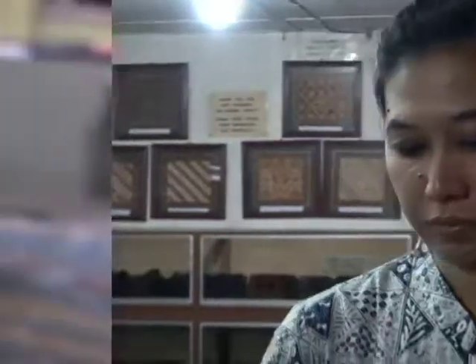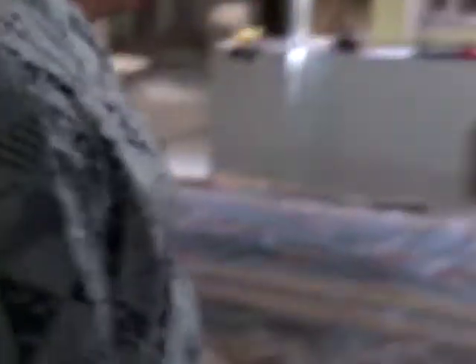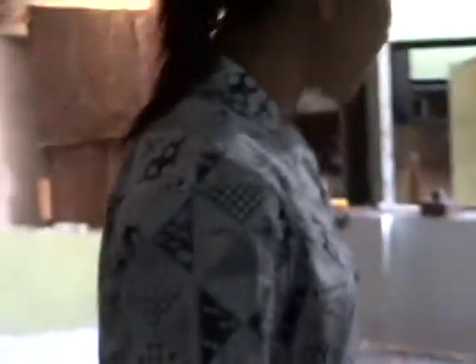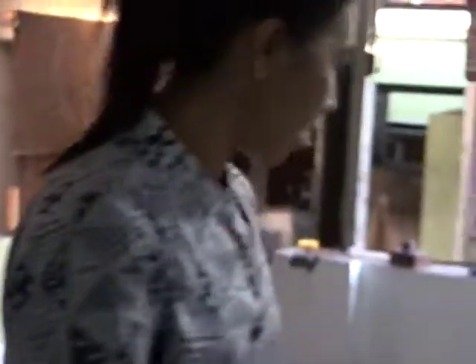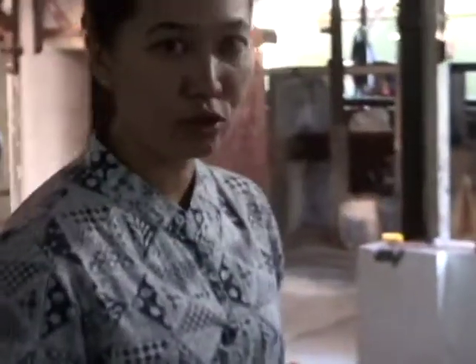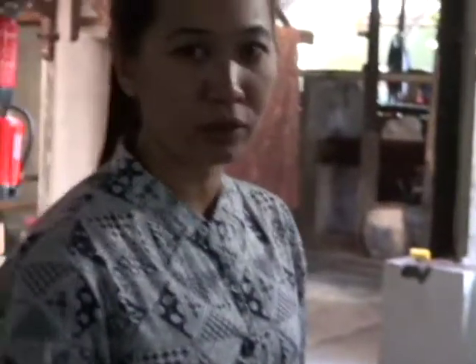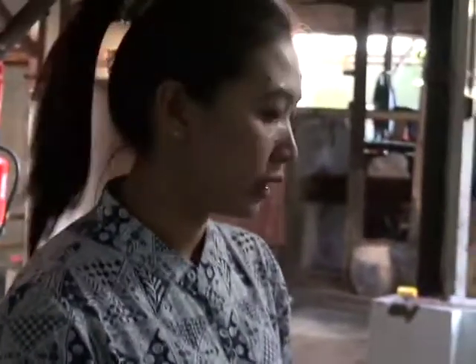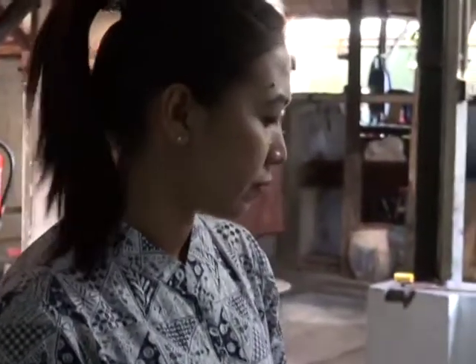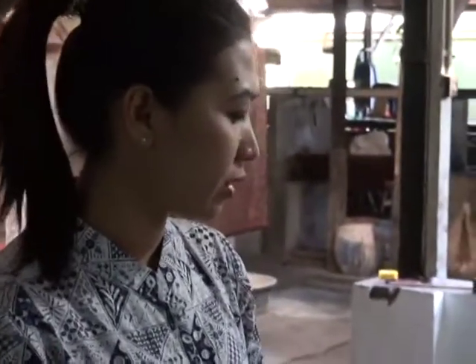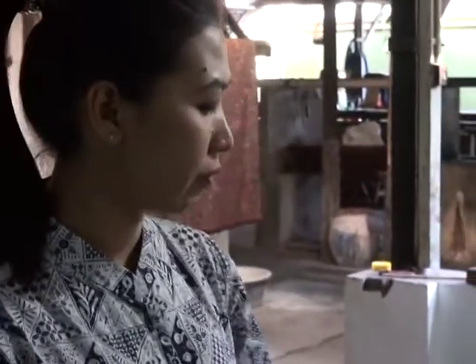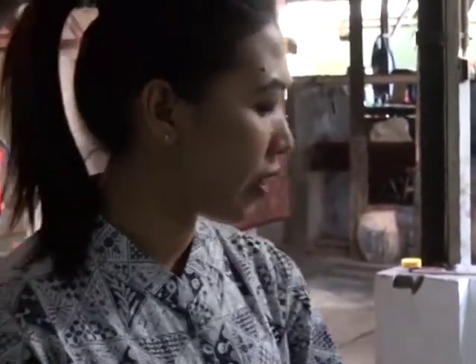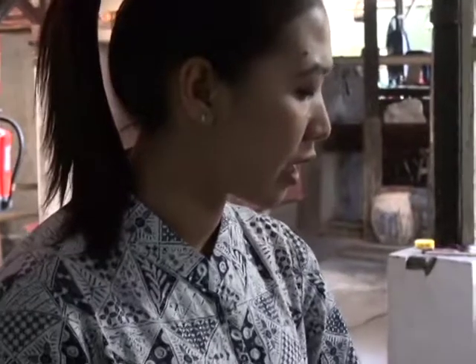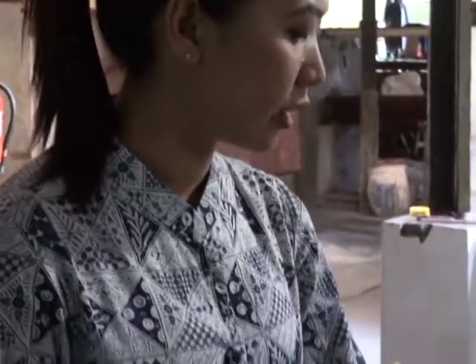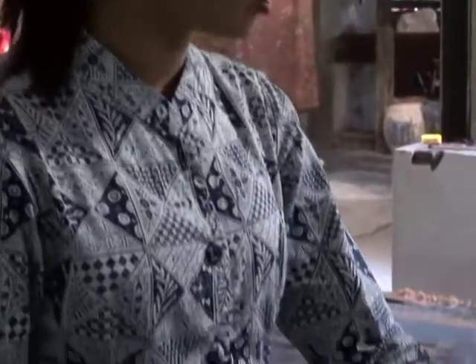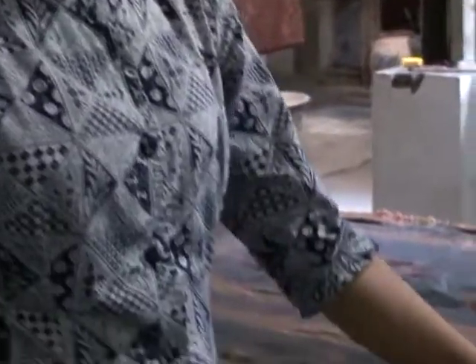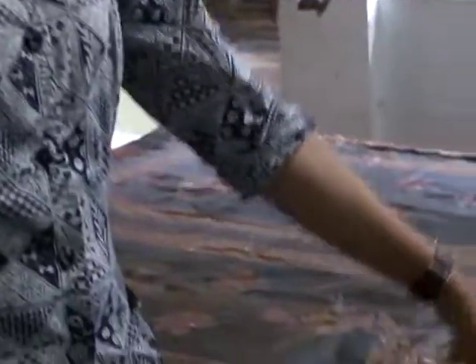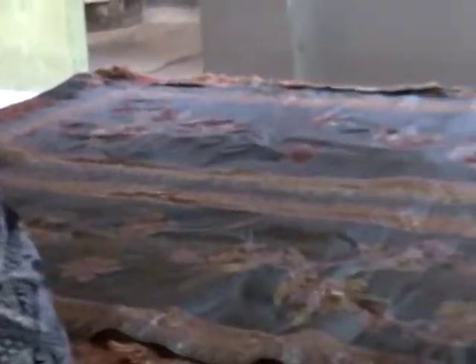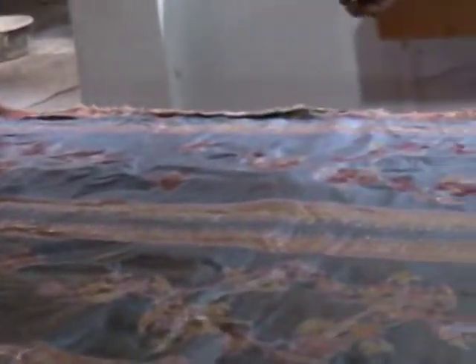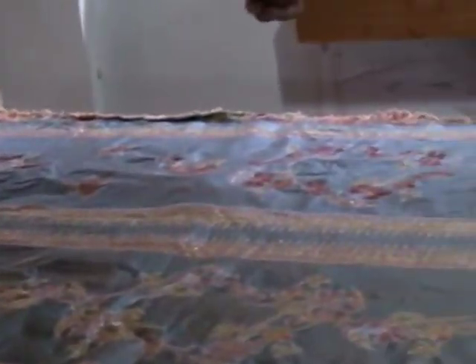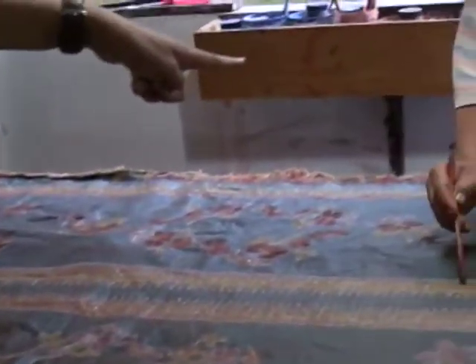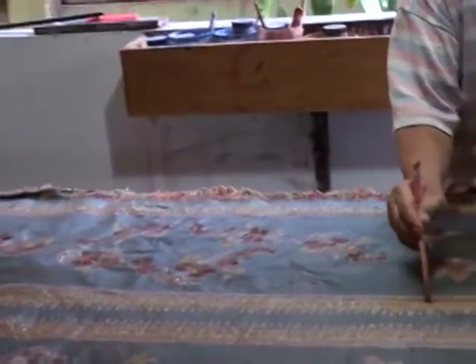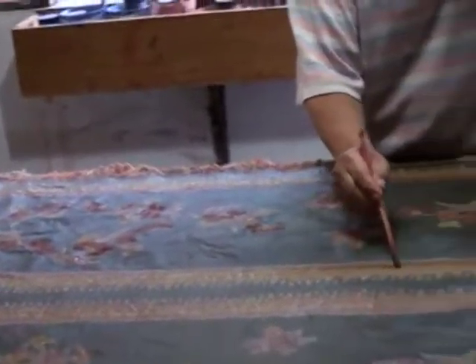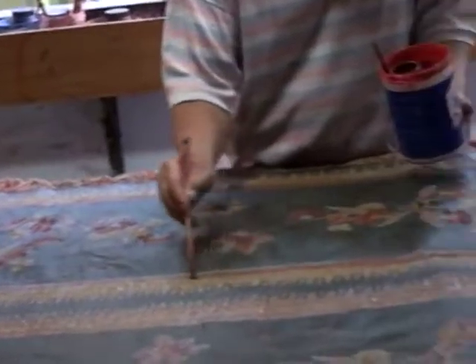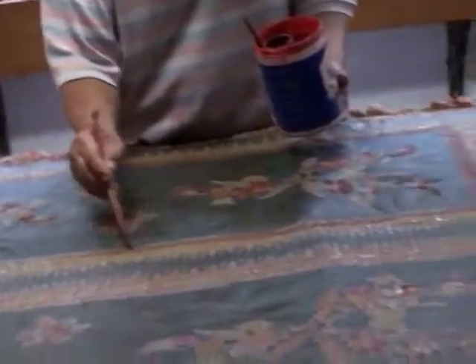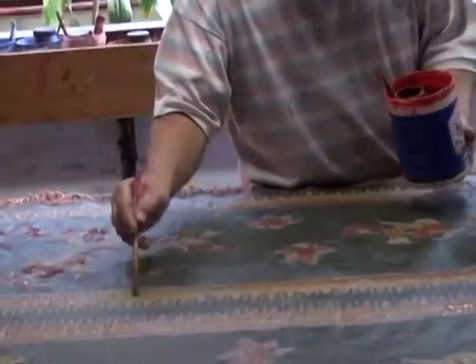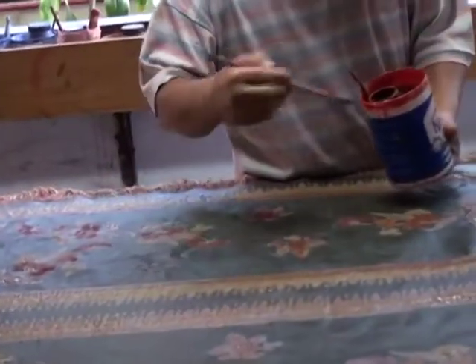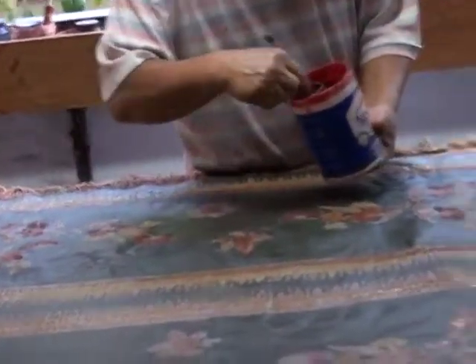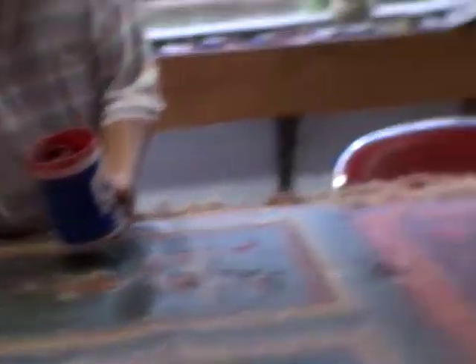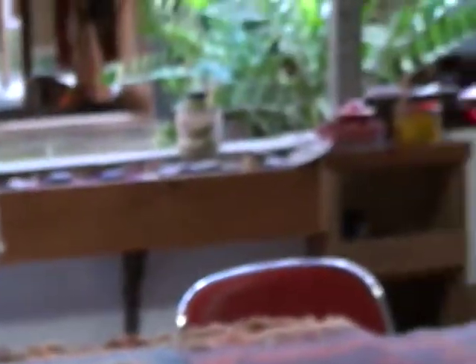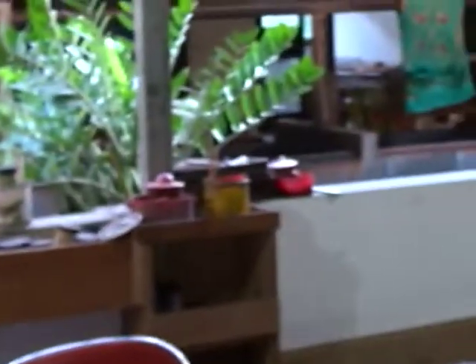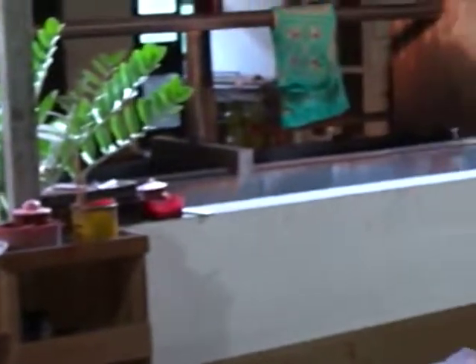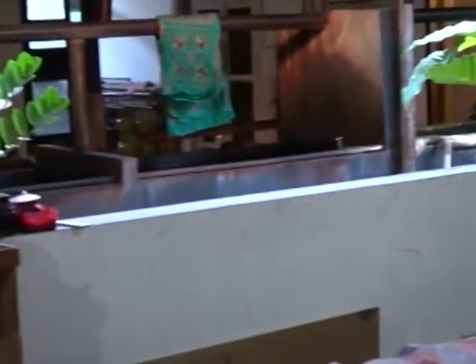For the coloring process we have two methods. The first method, if we need variation of color like this one, the detail color is done by hand — painting one by one. The second method is to put the batik into a dye bath.